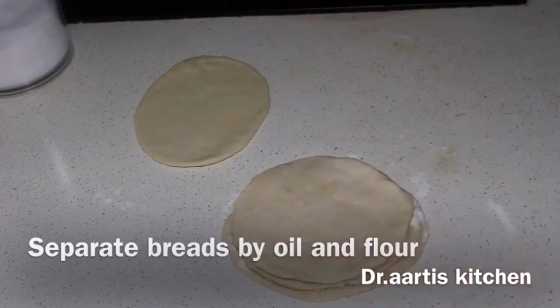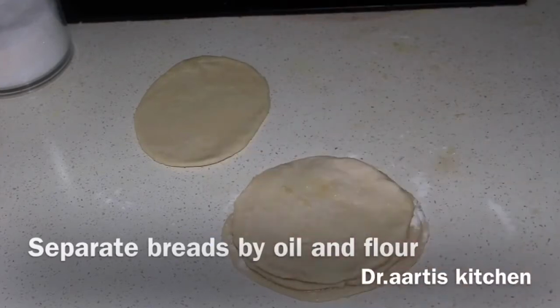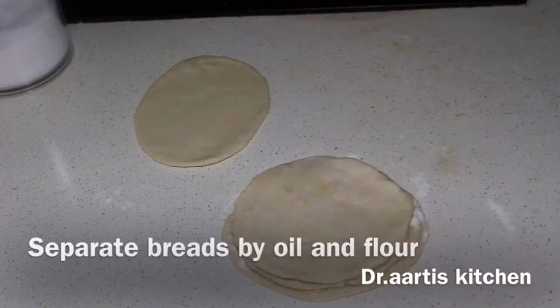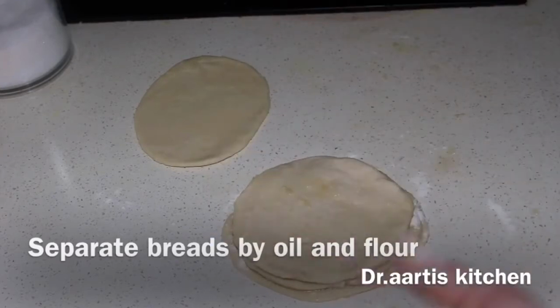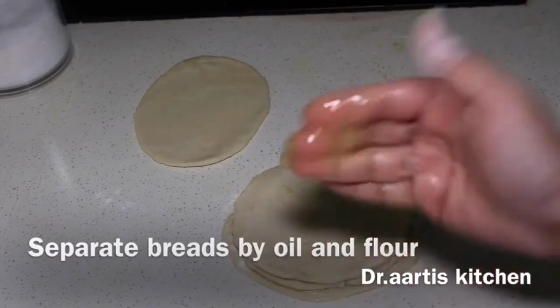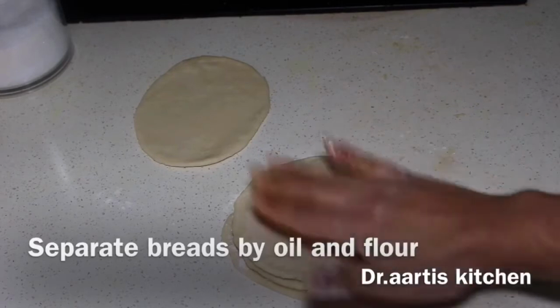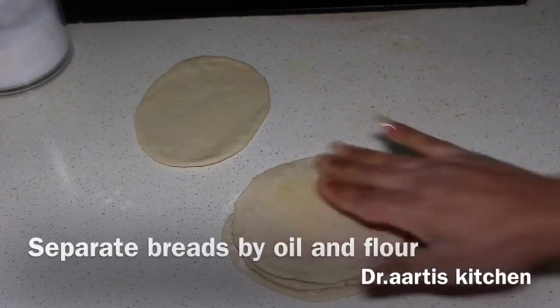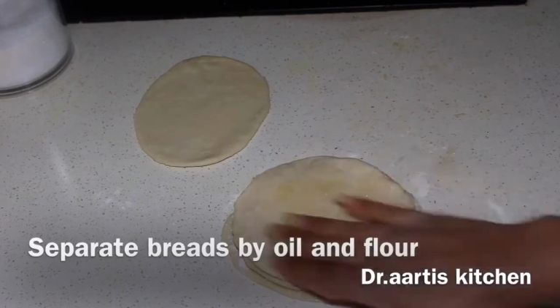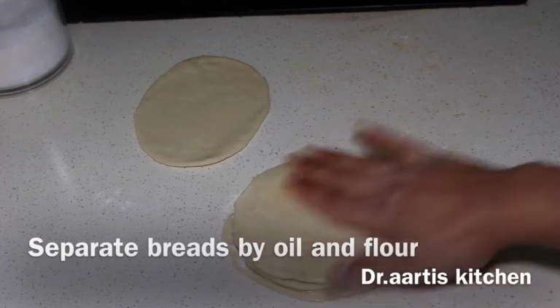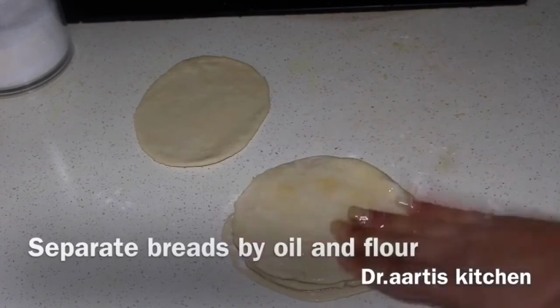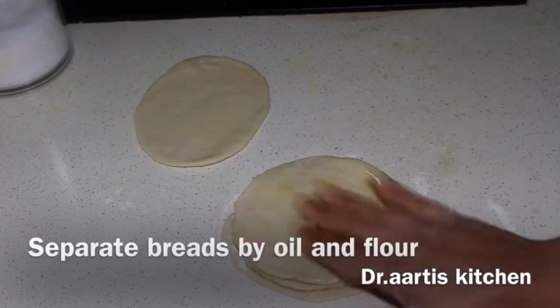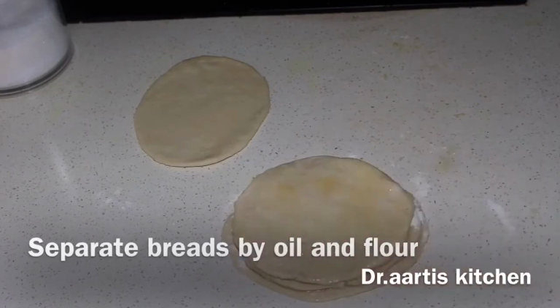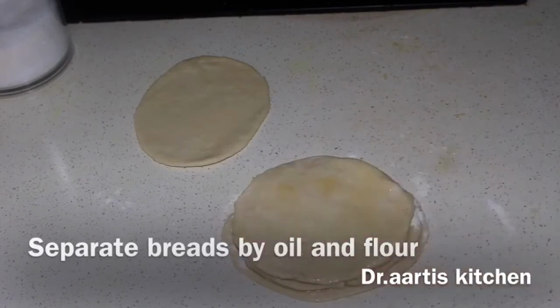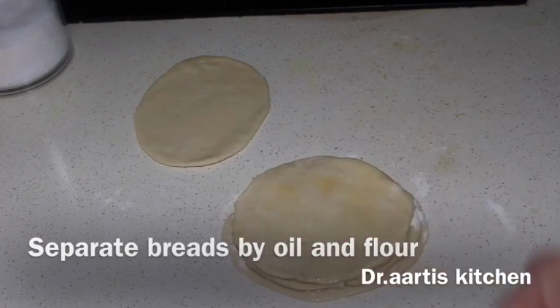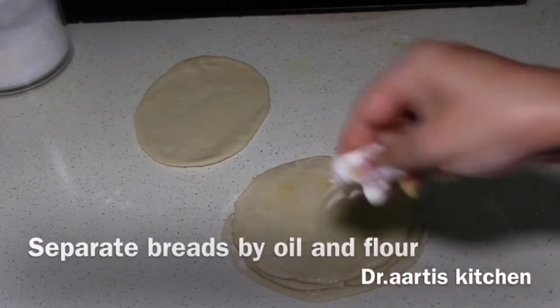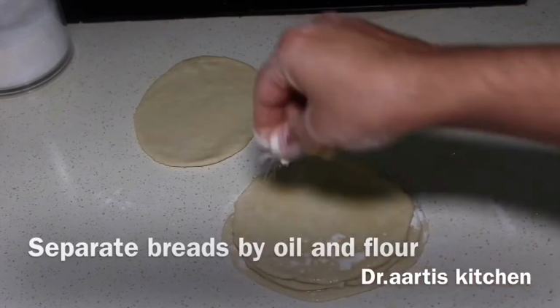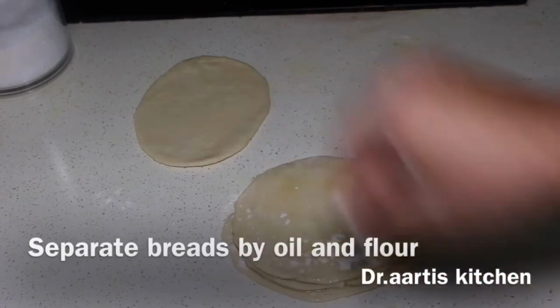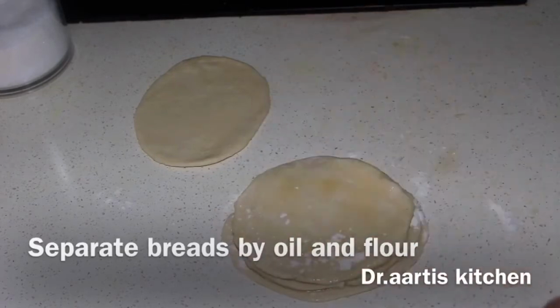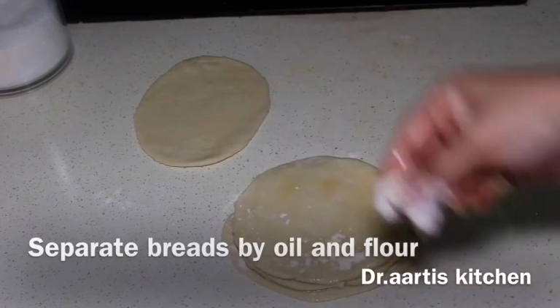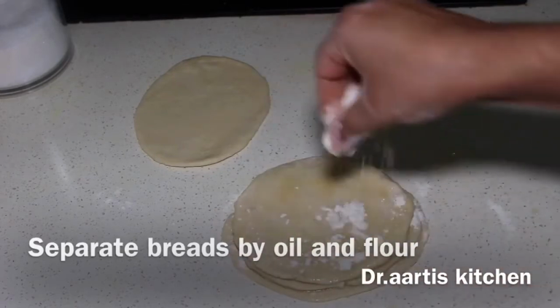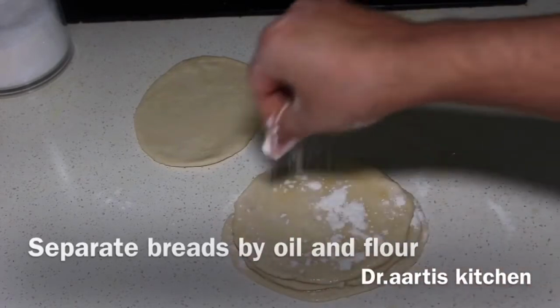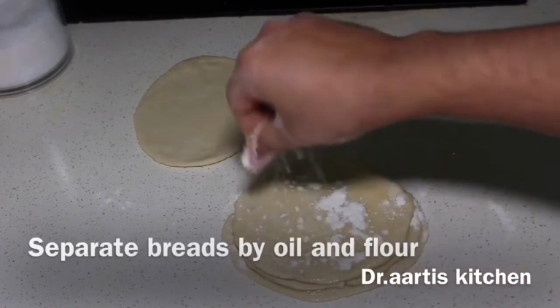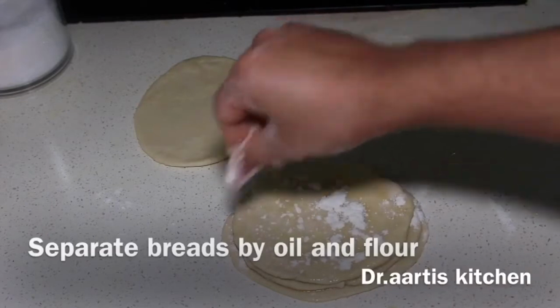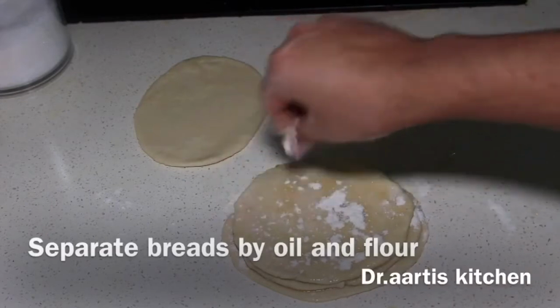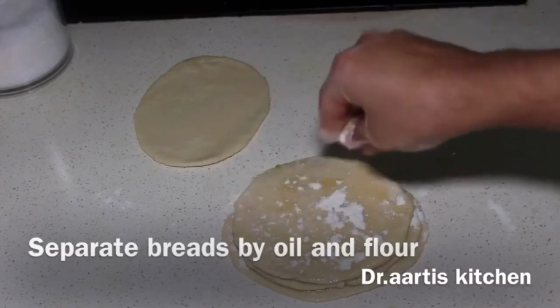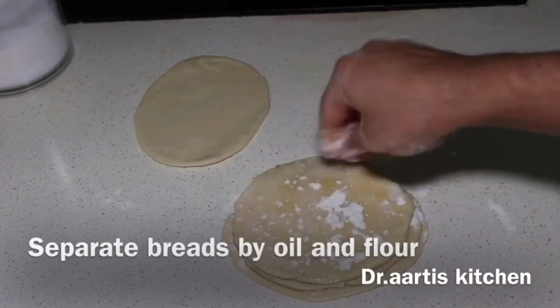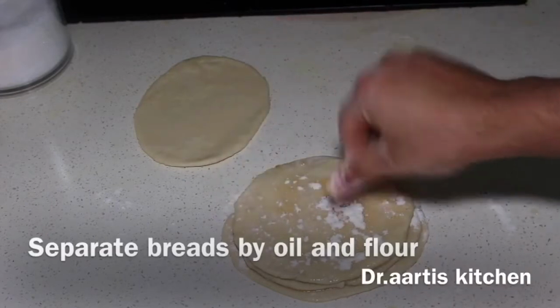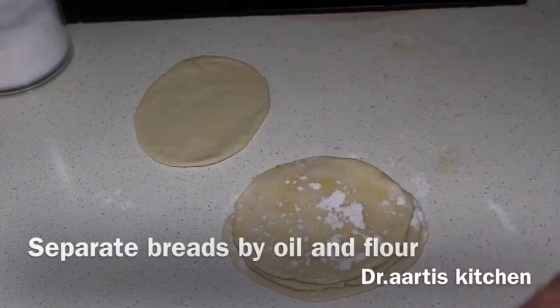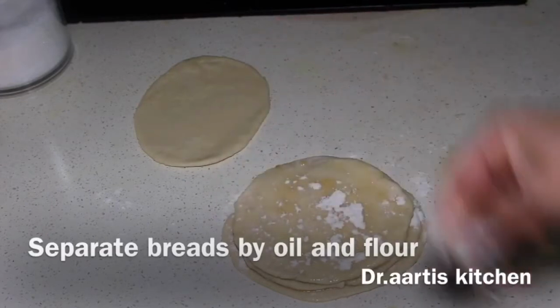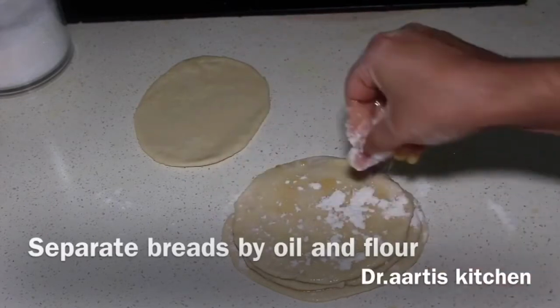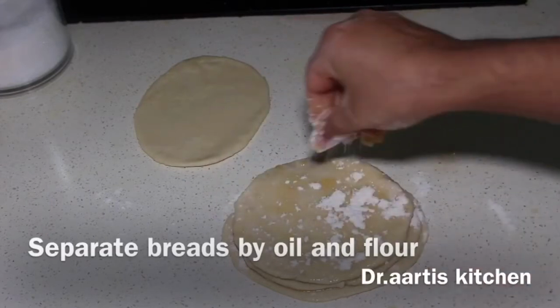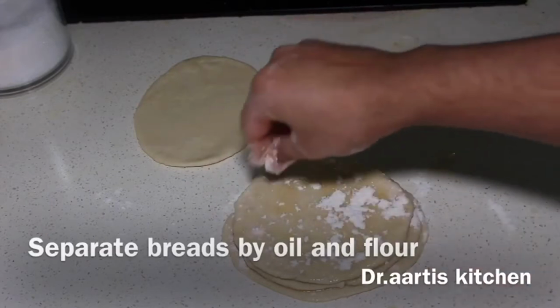Now apply 1 teaspoon oil, then add dry flour on top of it, and keep the fourth layer on top.